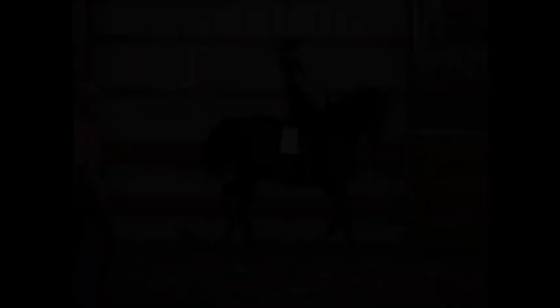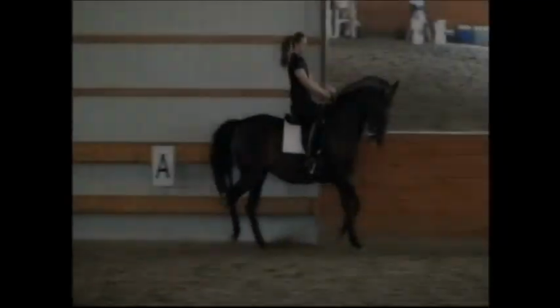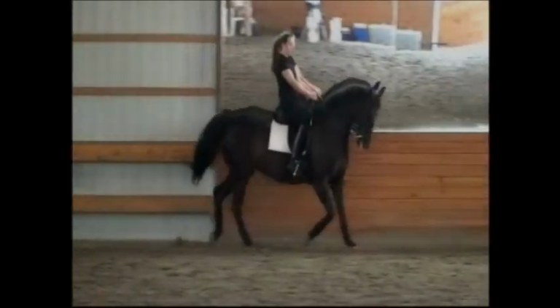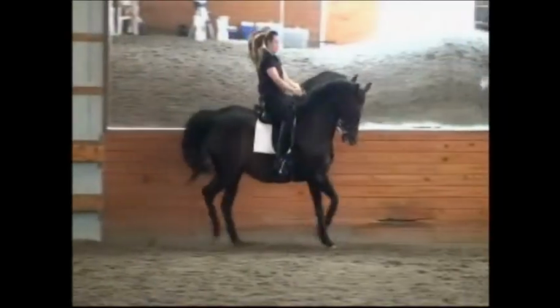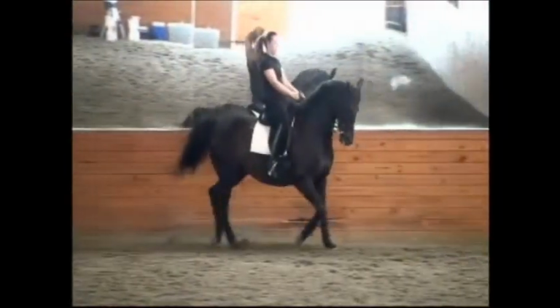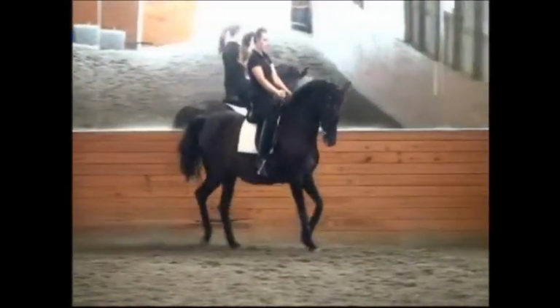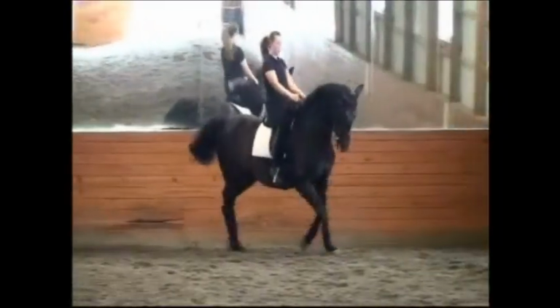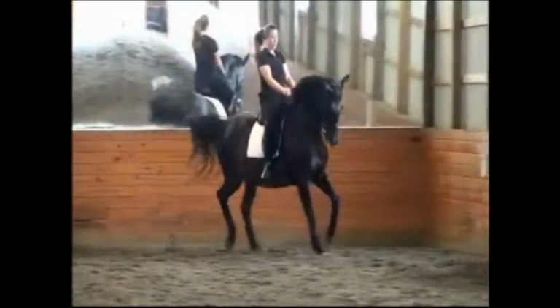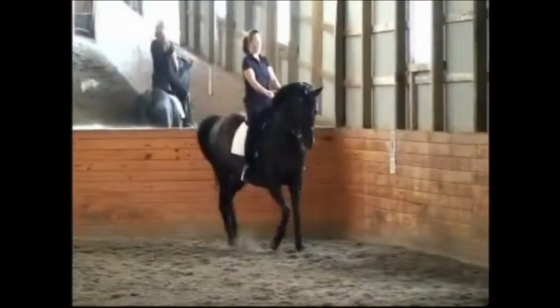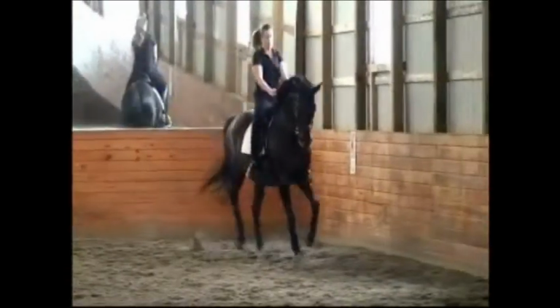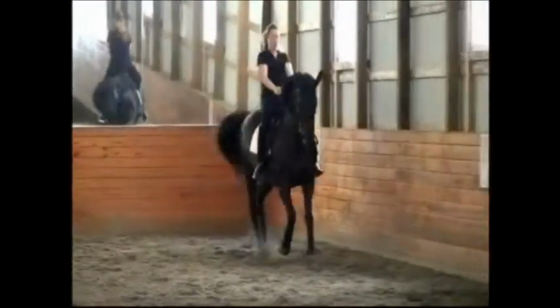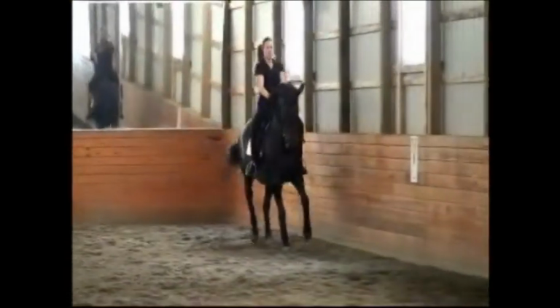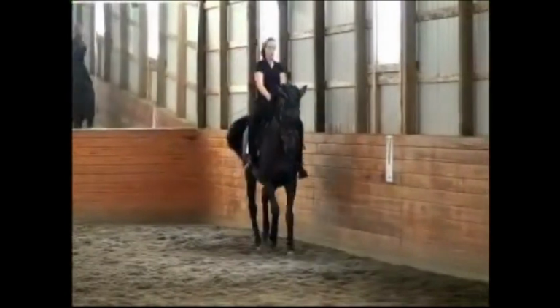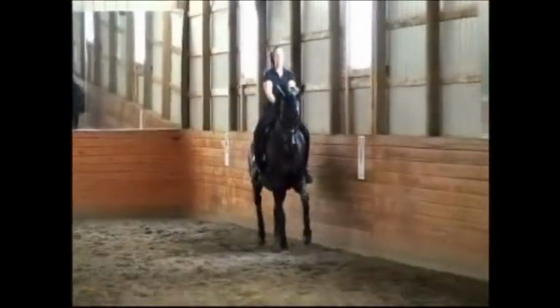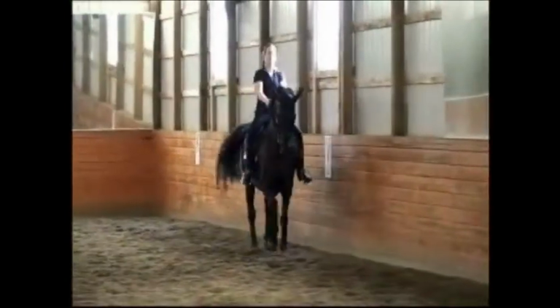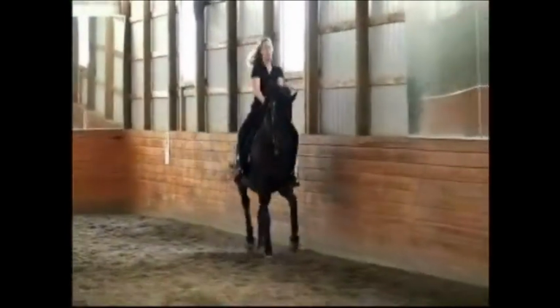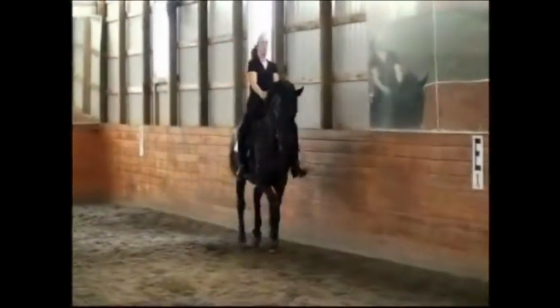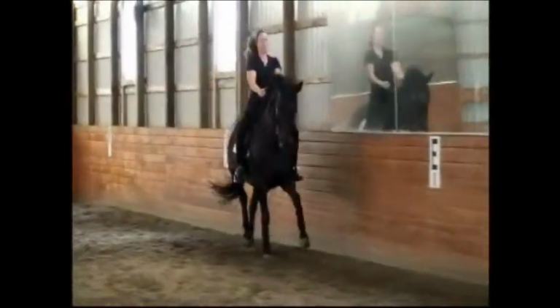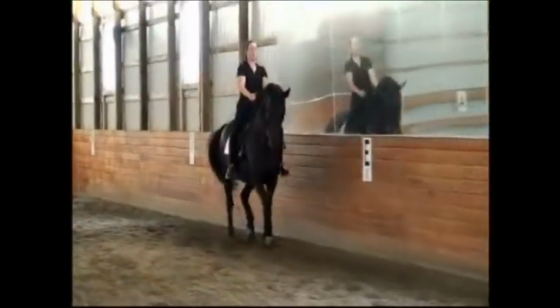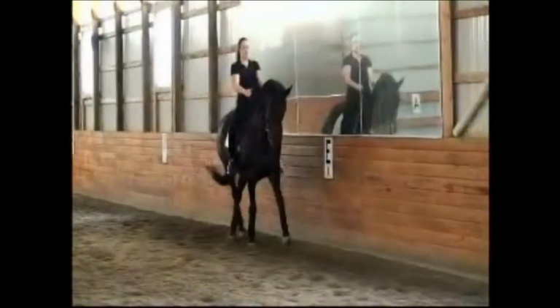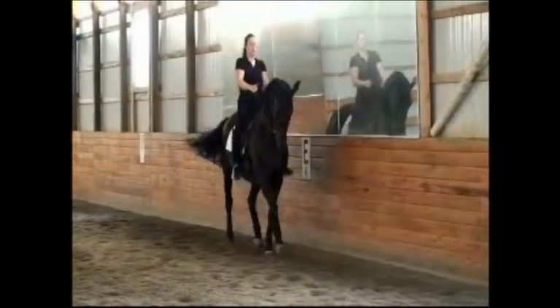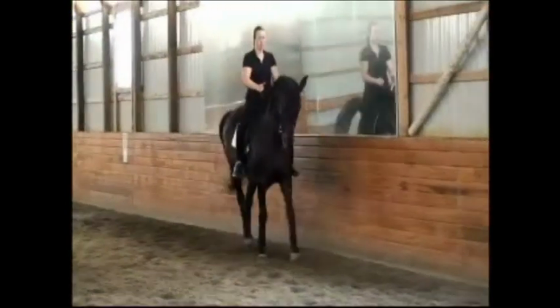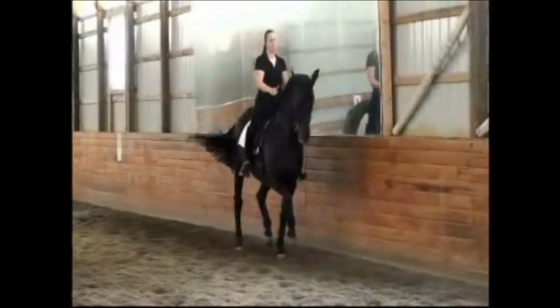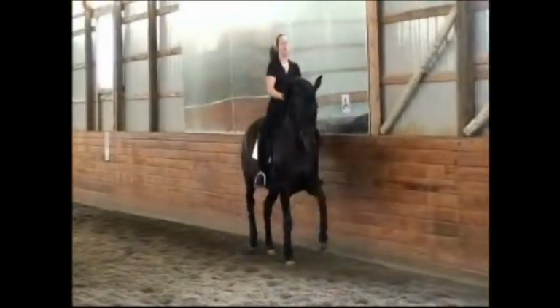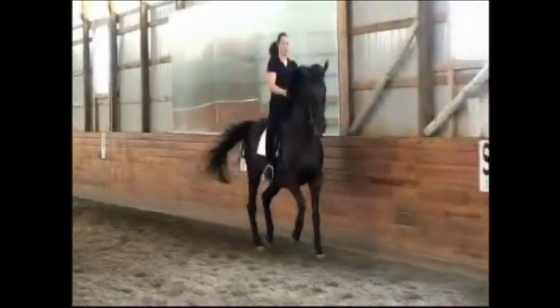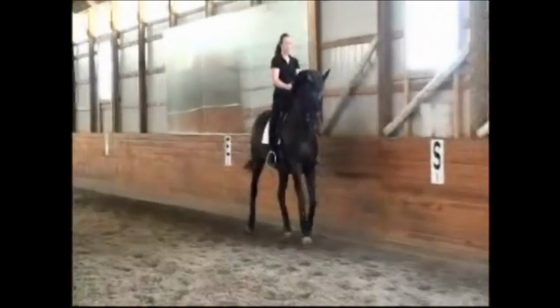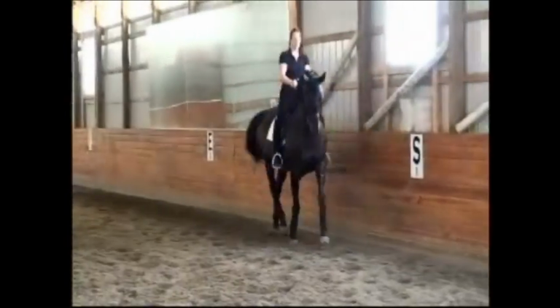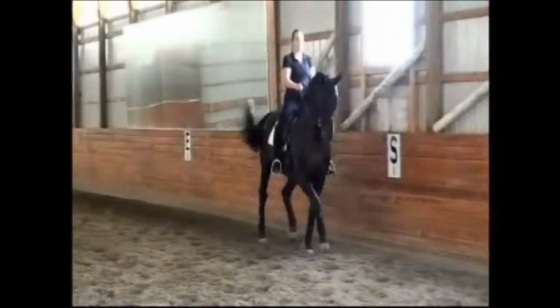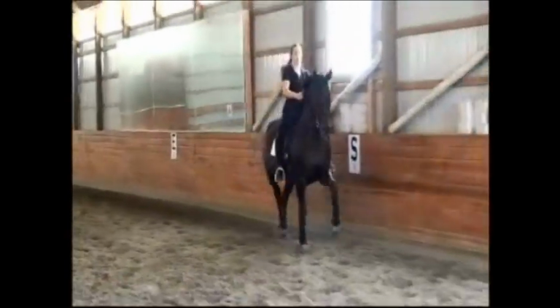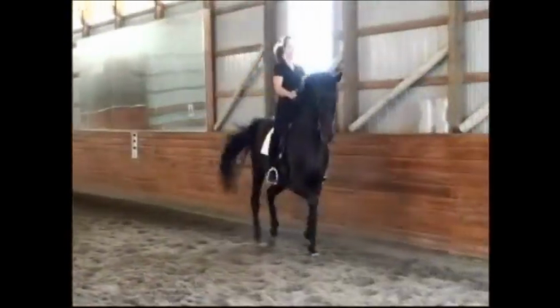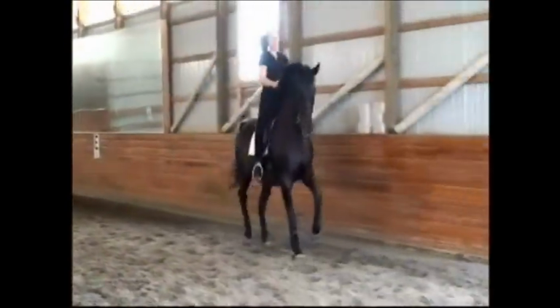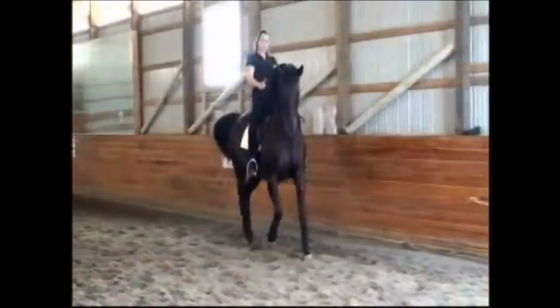Much seat. Just follow. Good. Medium. Half the way down the long wall. And now pick it up. Don't take back. Go forward. Good.